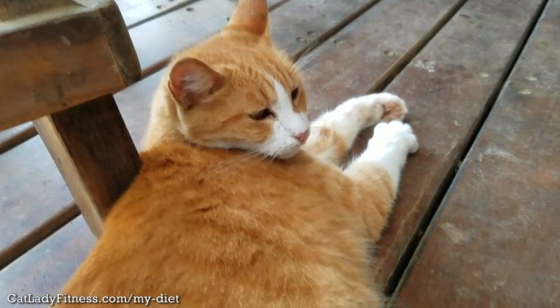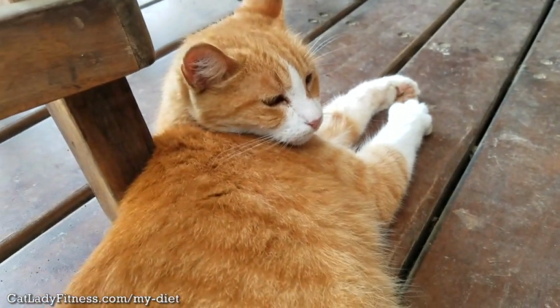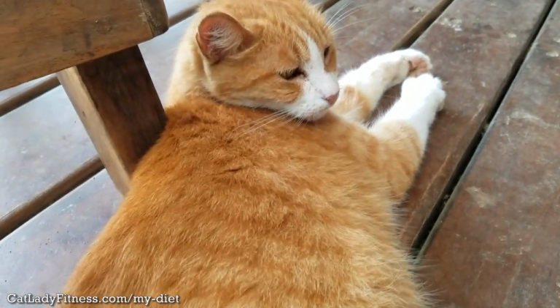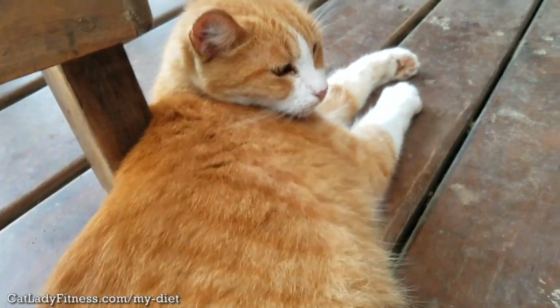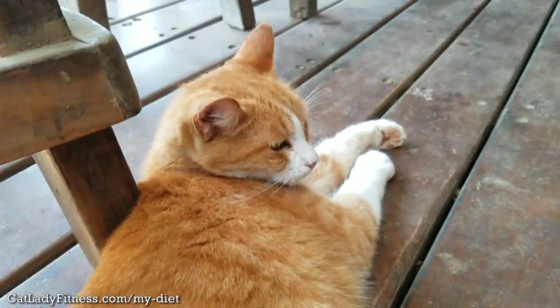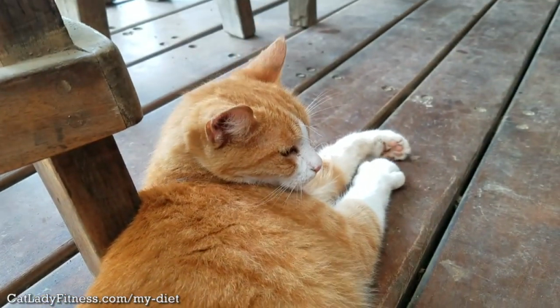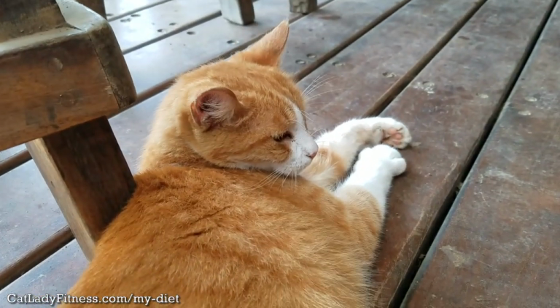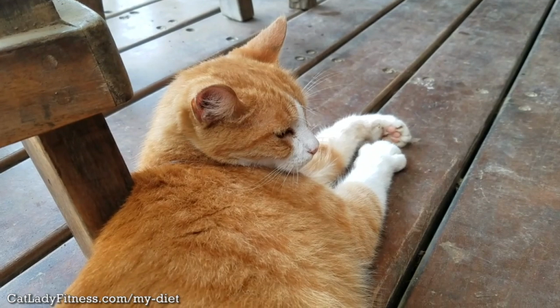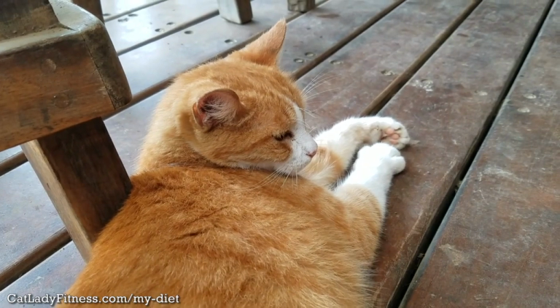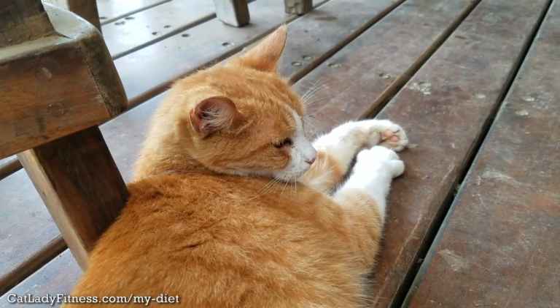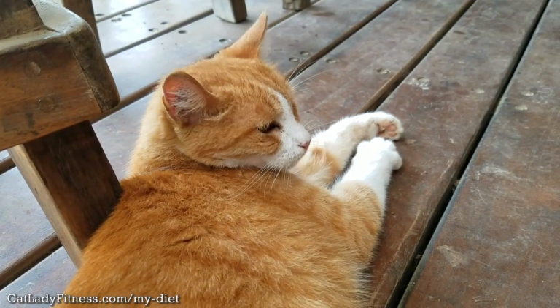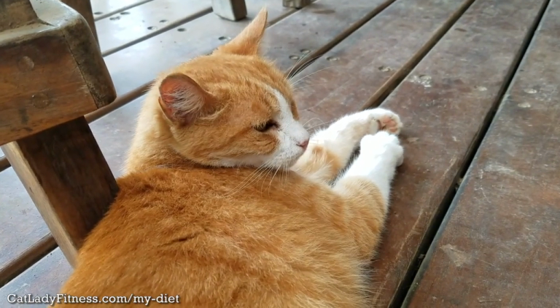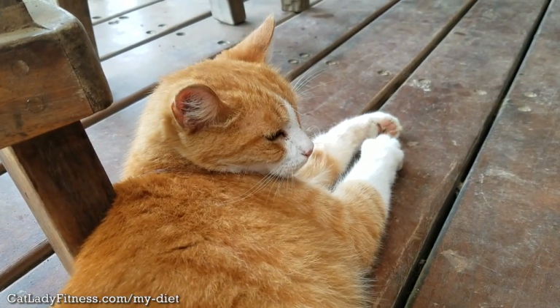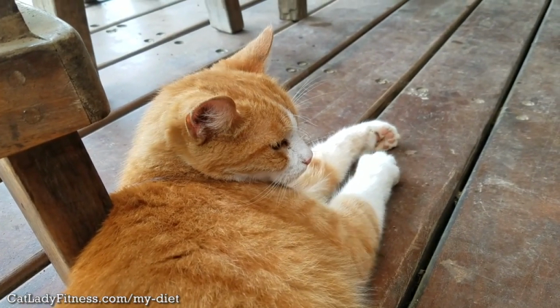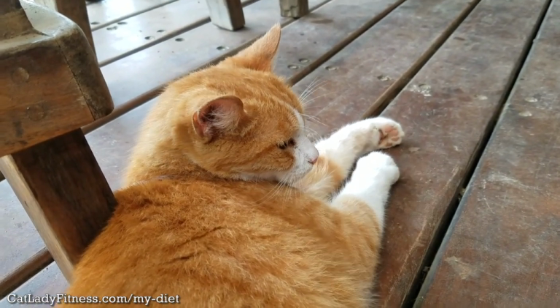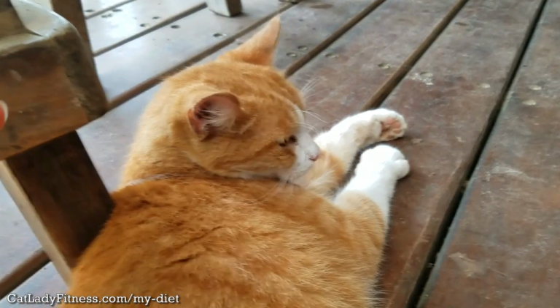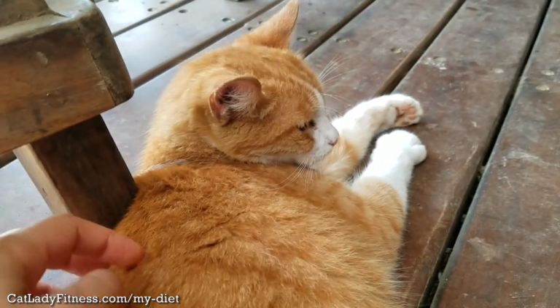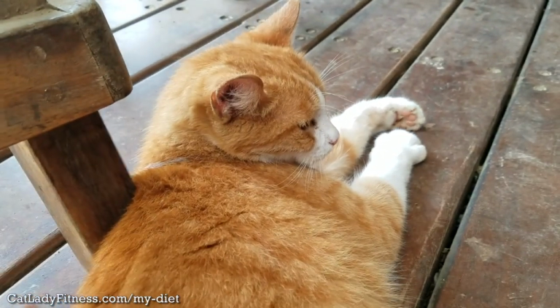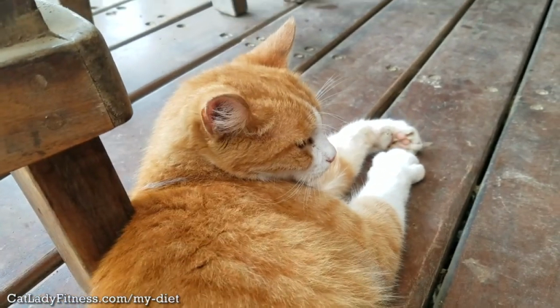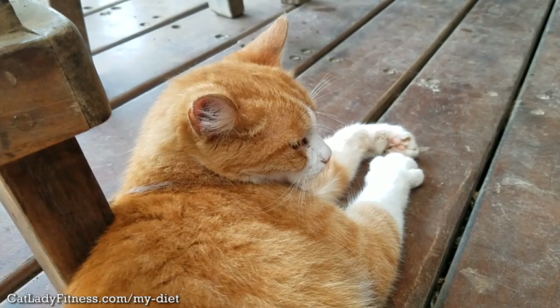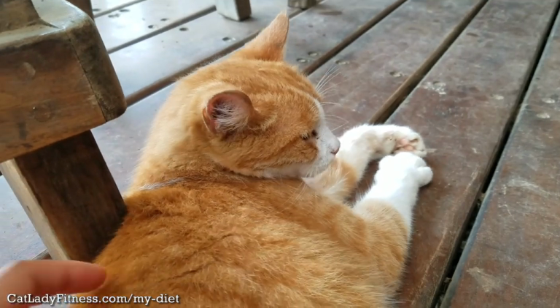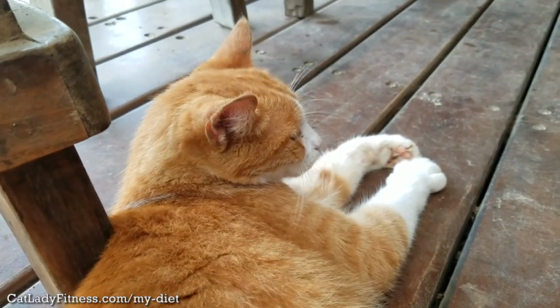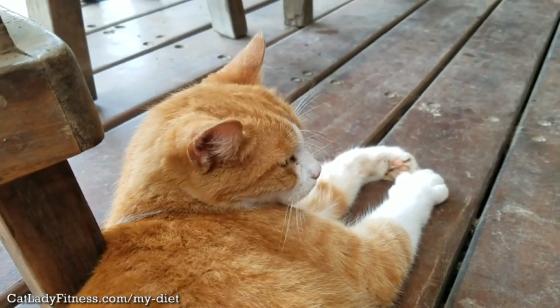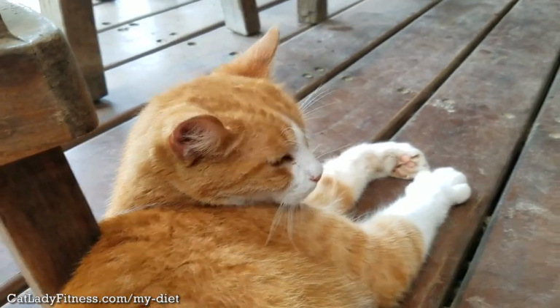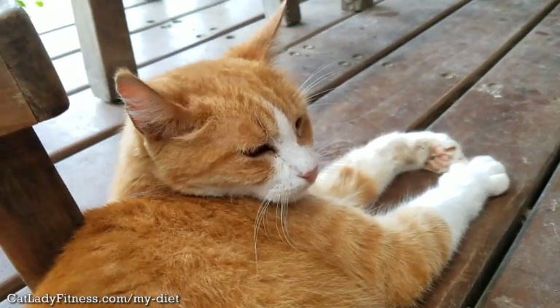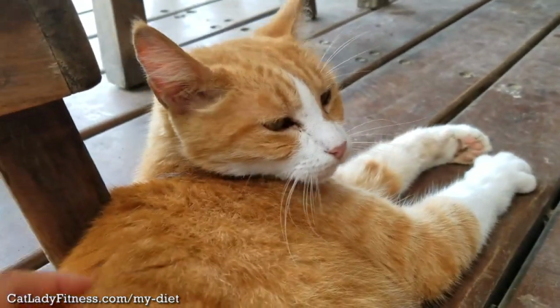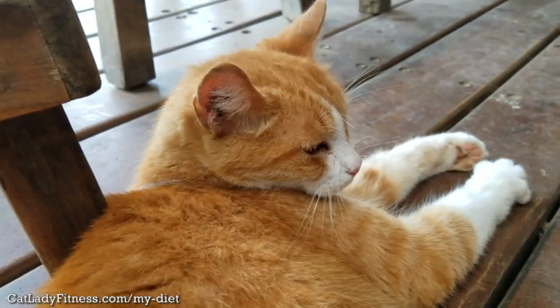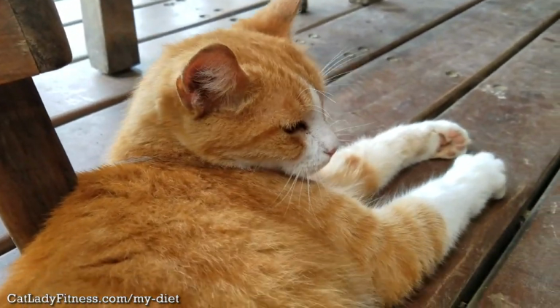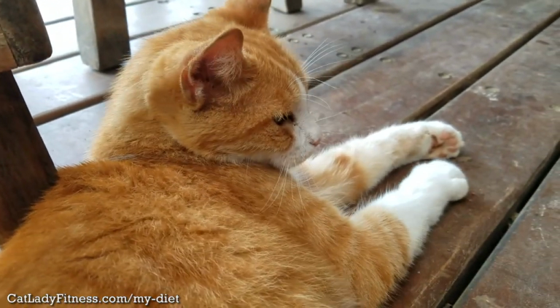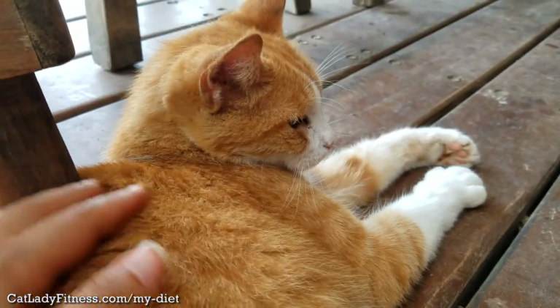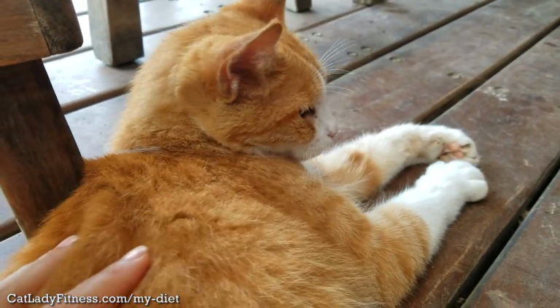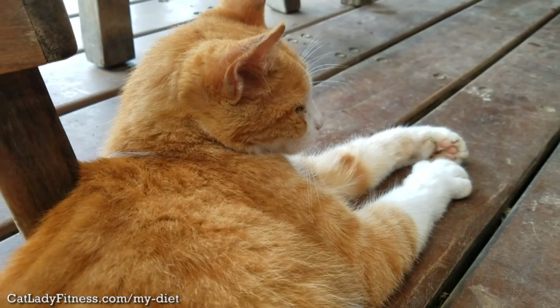Second, never ever buy typical store-bought calcium supplements, because chicken bones are so much more than just calcium — they contain a ton of vitamins, minerals, and nutrients that are essential to your cat's diet.